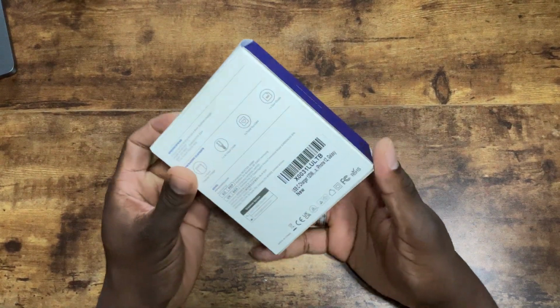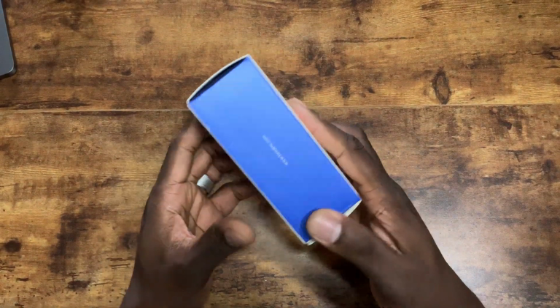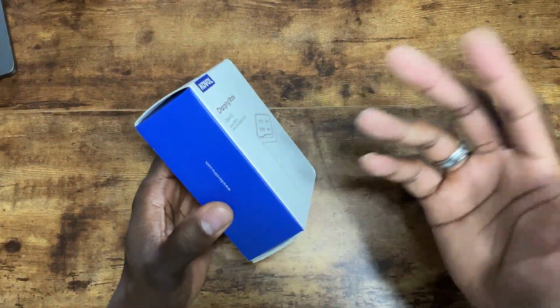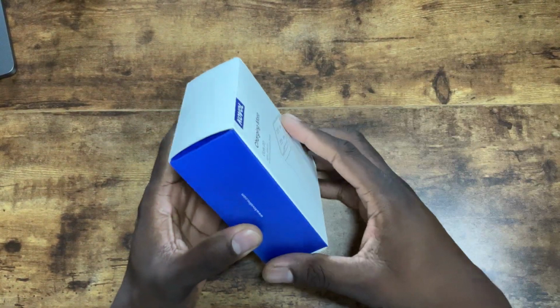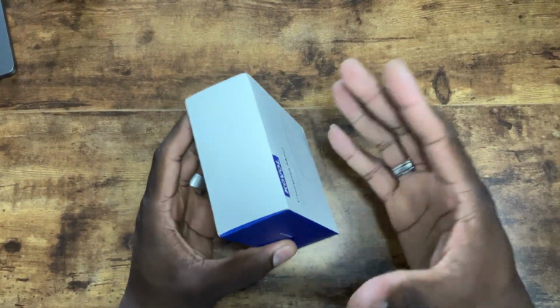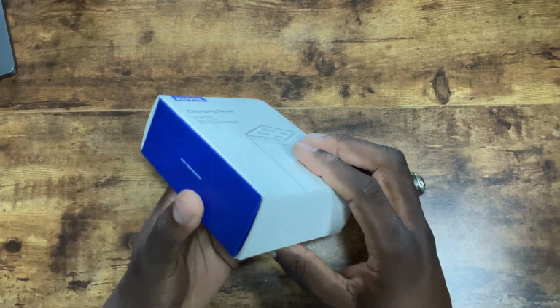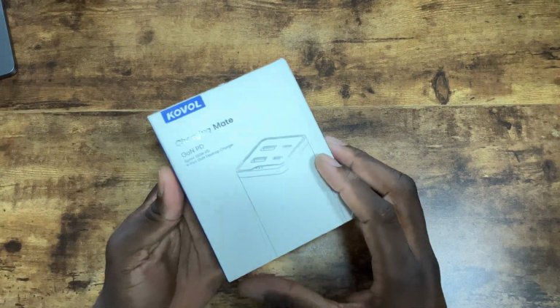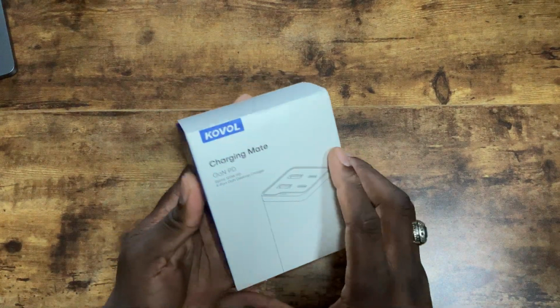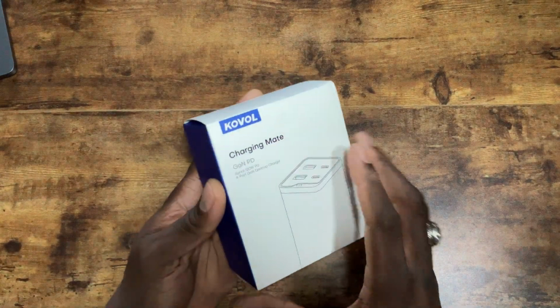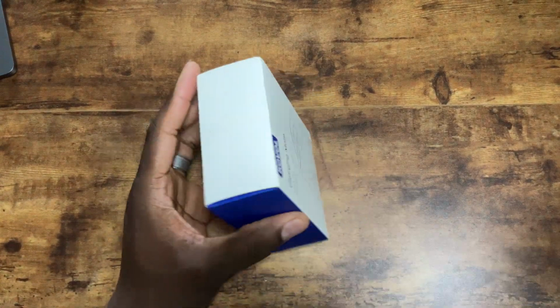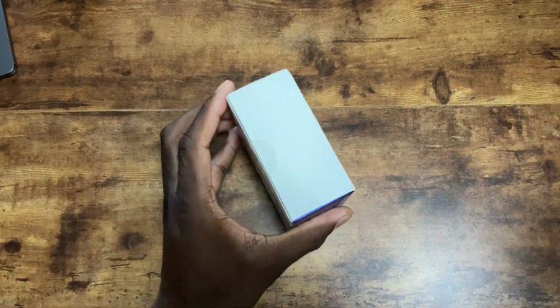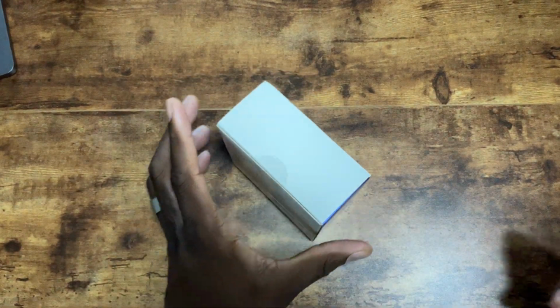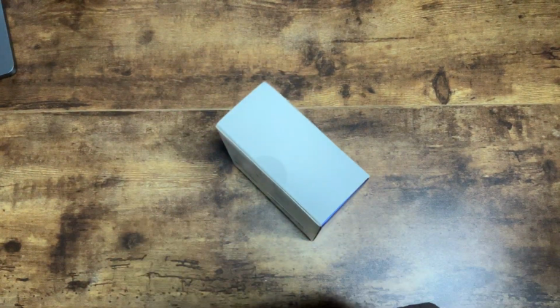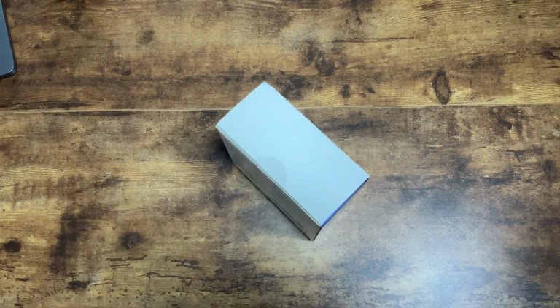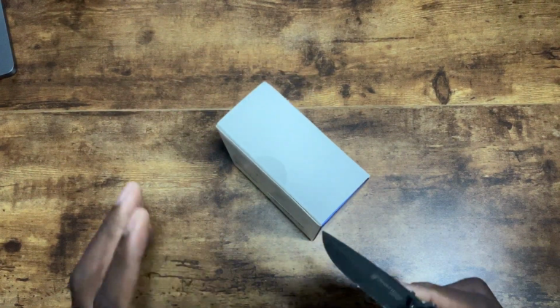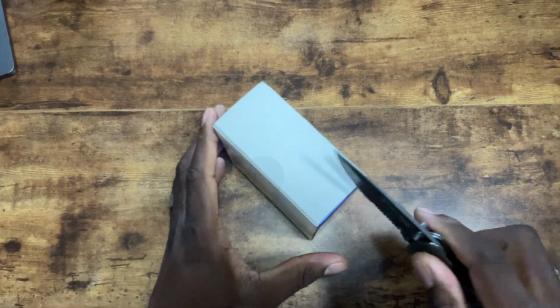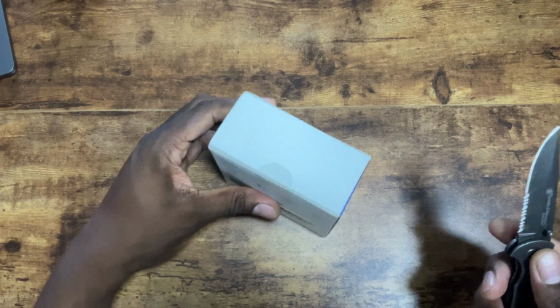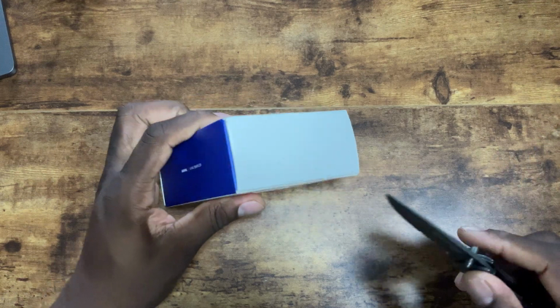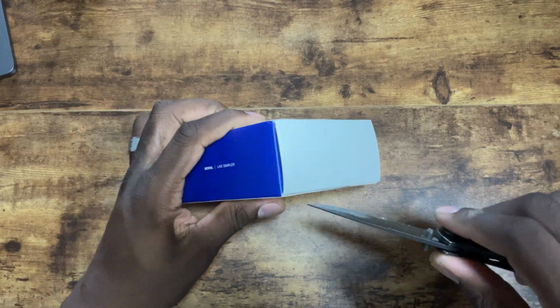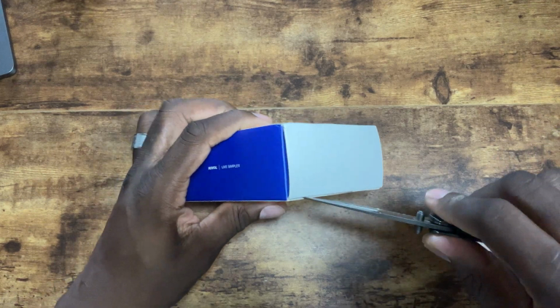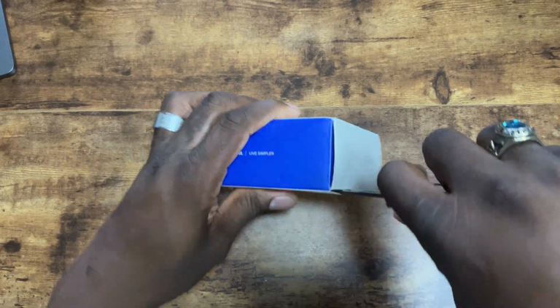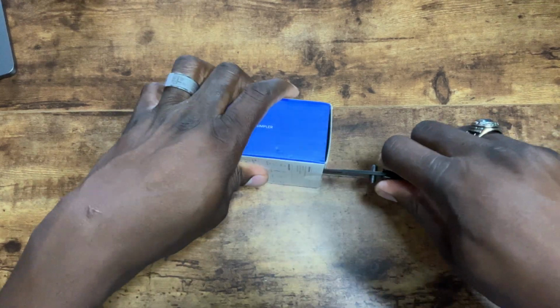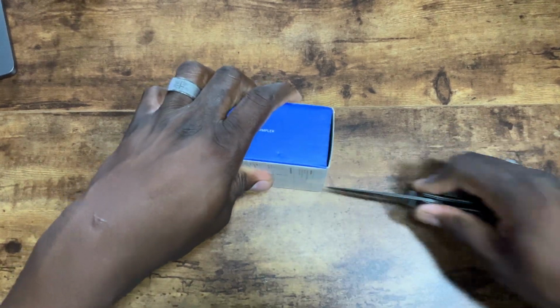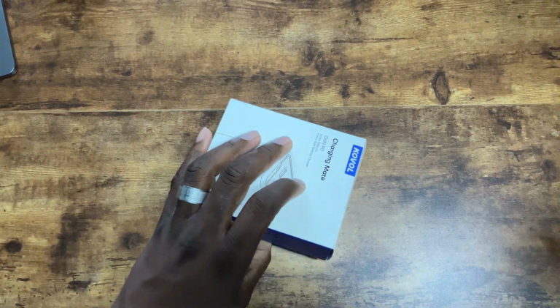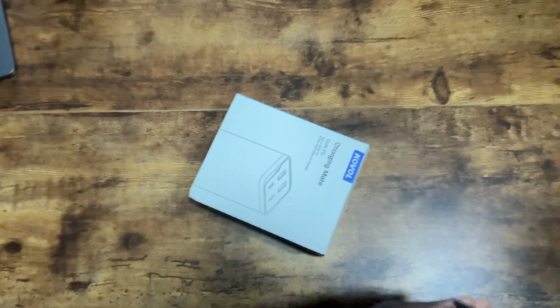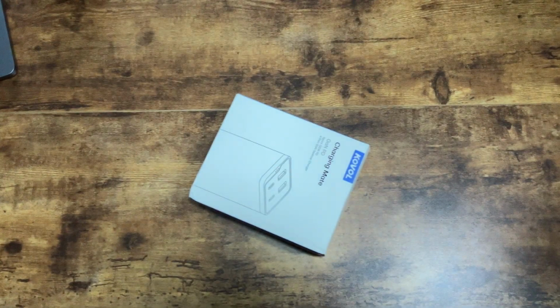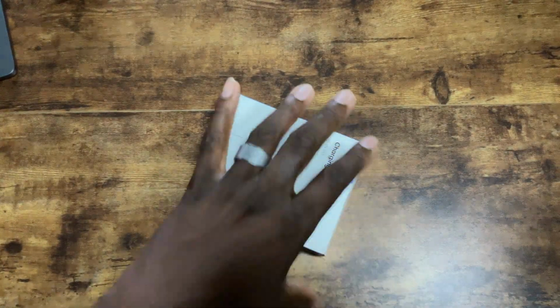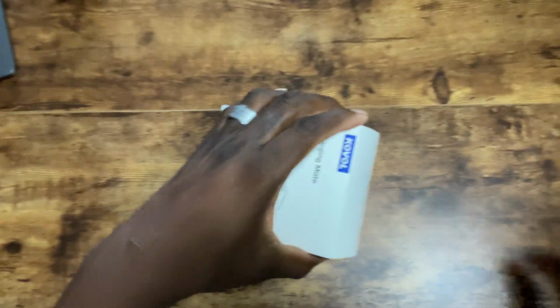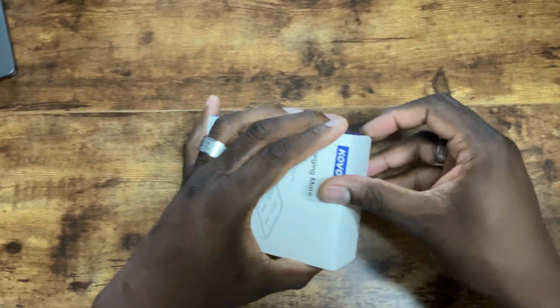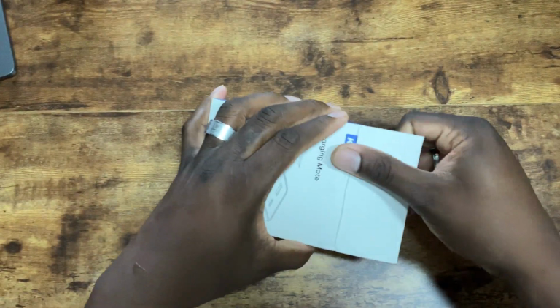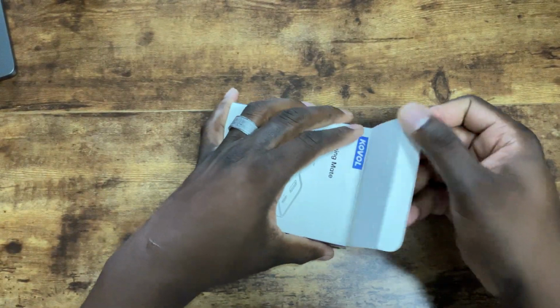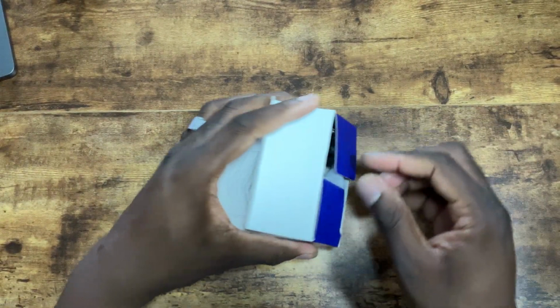It has two Type-C ports and two USB ports, so we're going to pop it open here. It's got some LED indicators. I'll leave a link in the description so you can grab yours — you can pretty much charge anything with this charger. We're going to take a look at it, test it out, and see what we think.